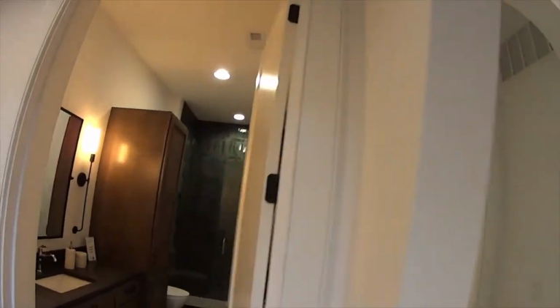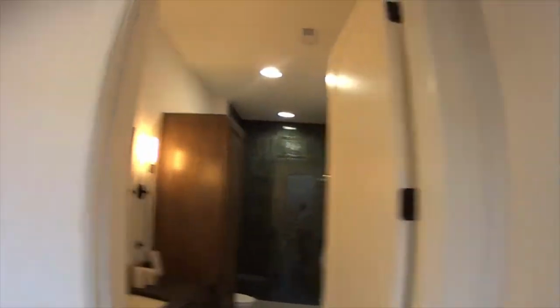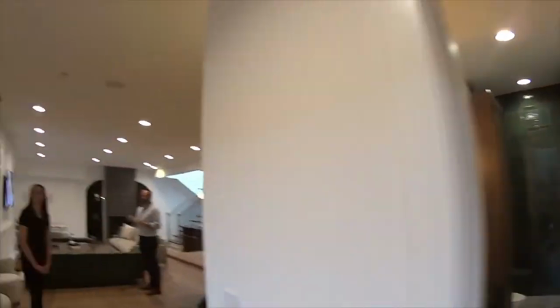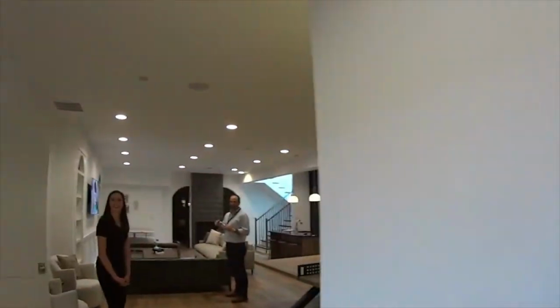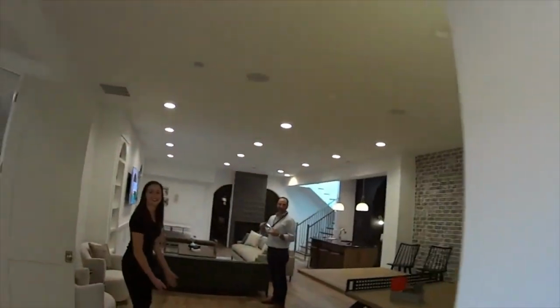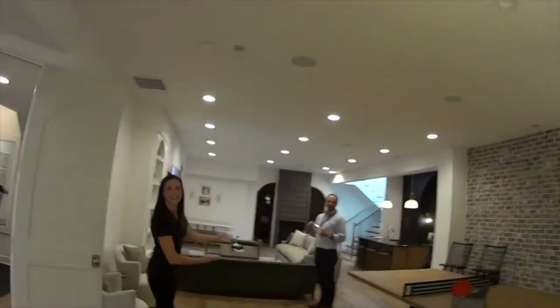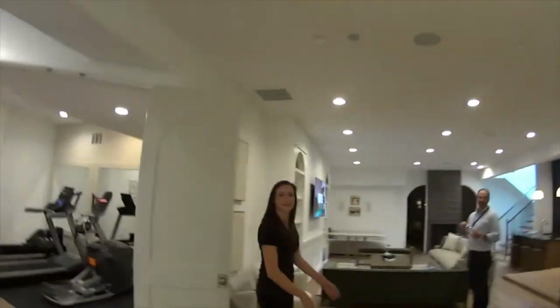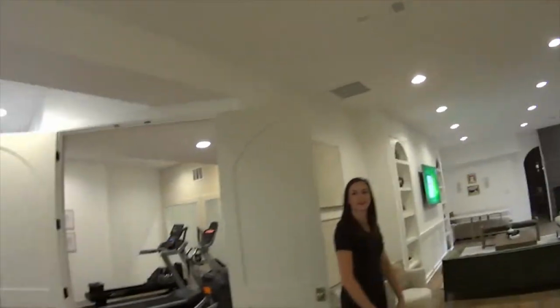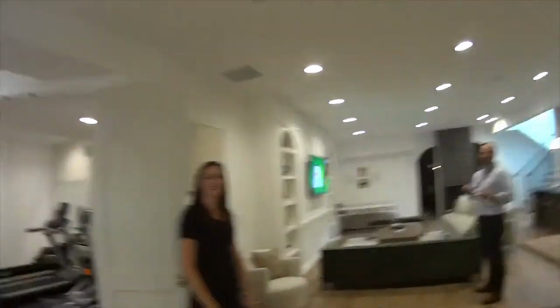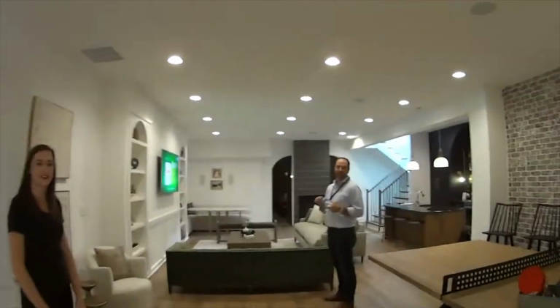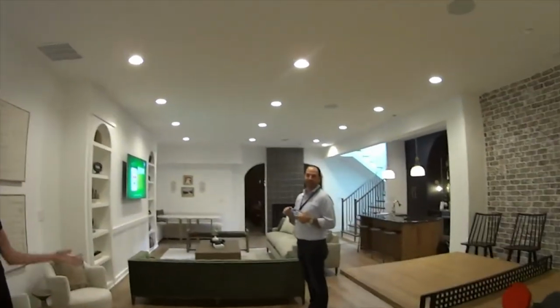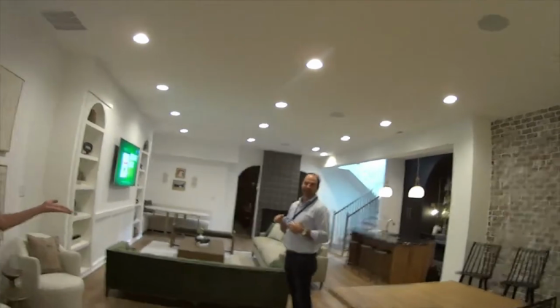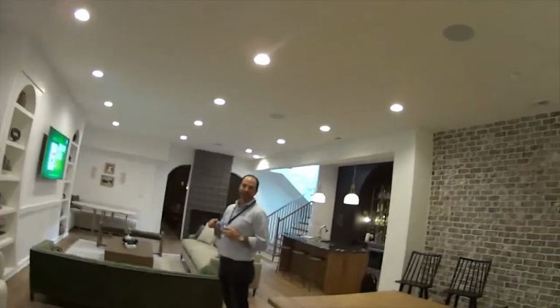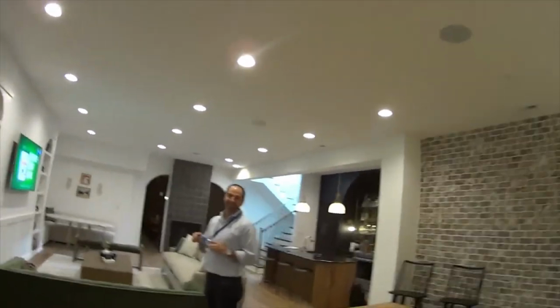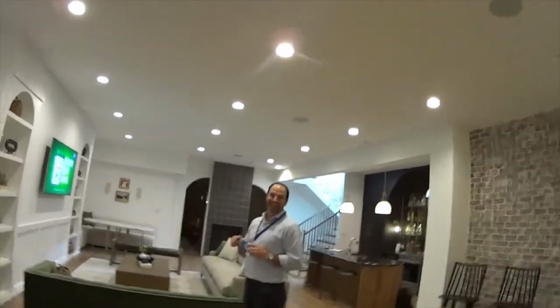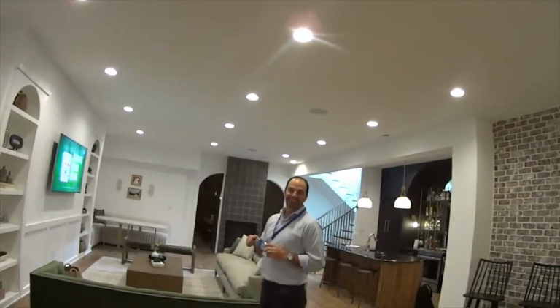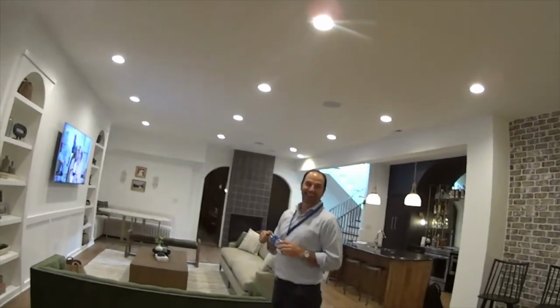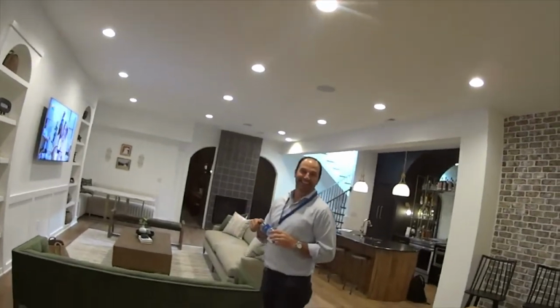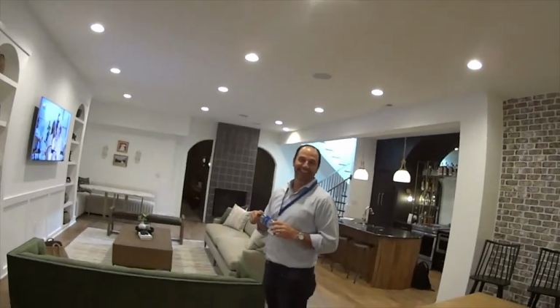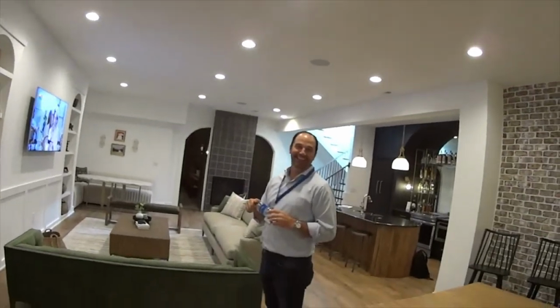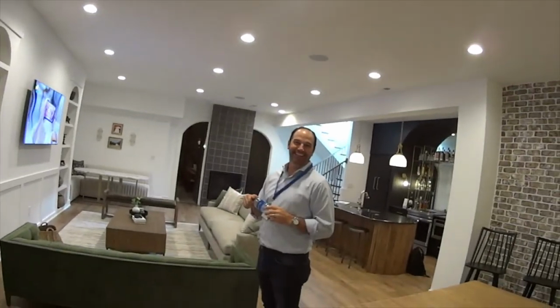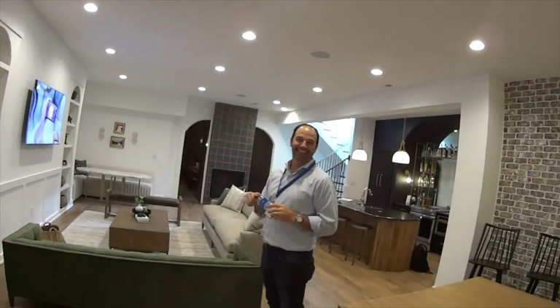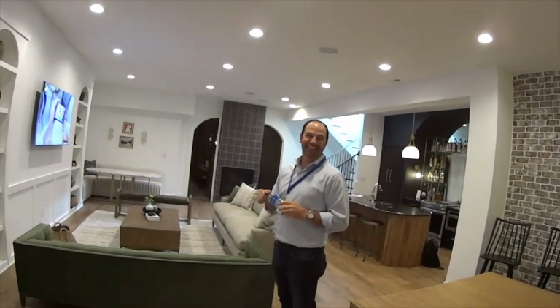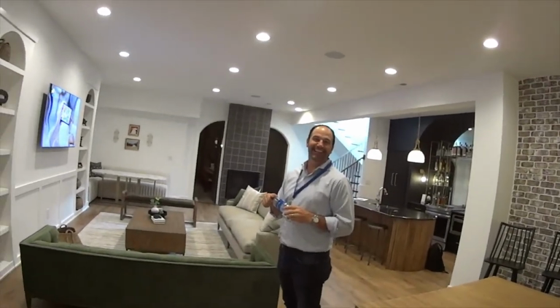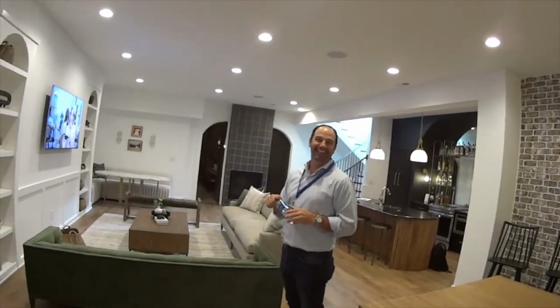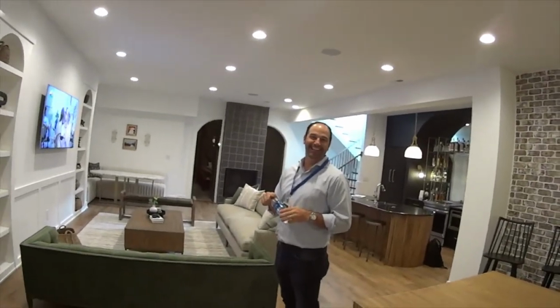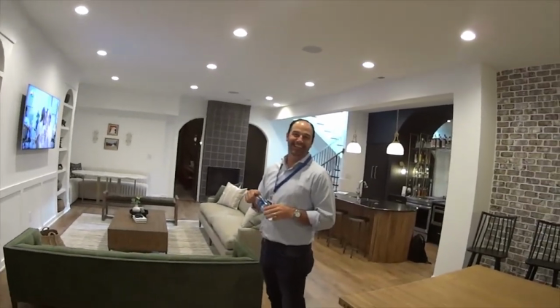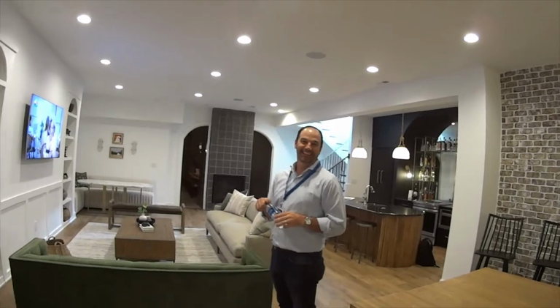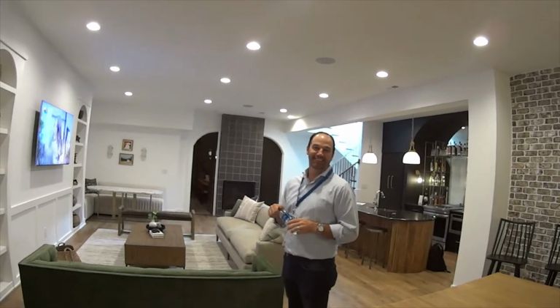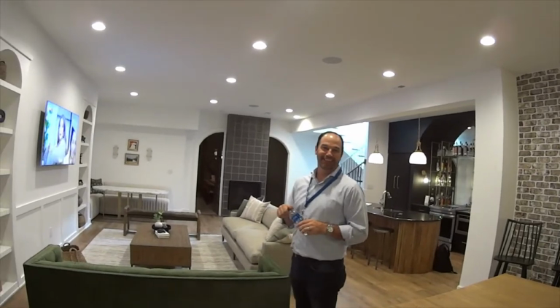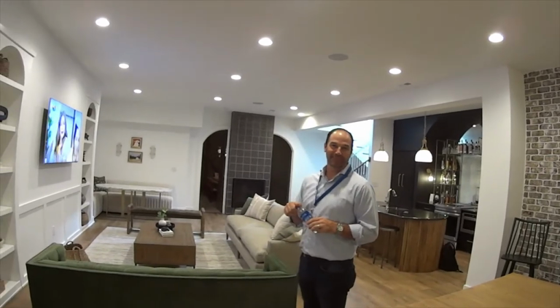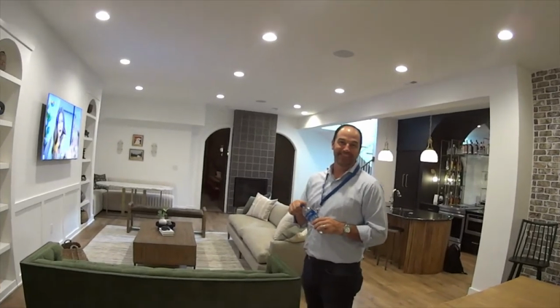How are you doing, Doug? Thank you for letting us in, and thank you for building this home for all my viewers to see. Hopefully it would be a great home for a family or one of my clients.